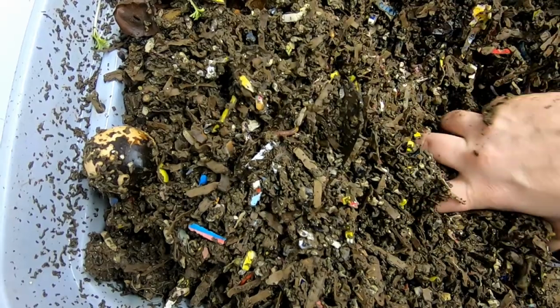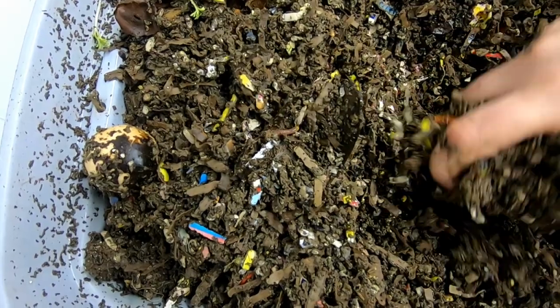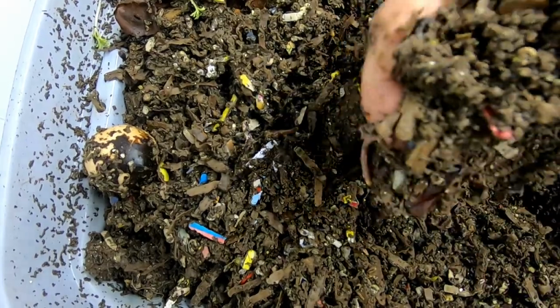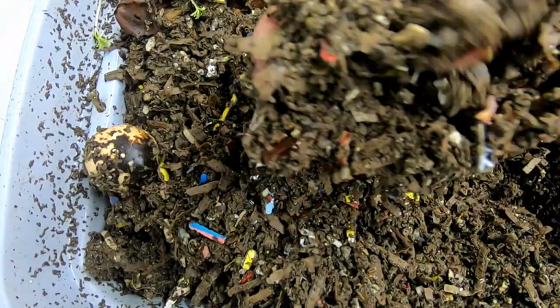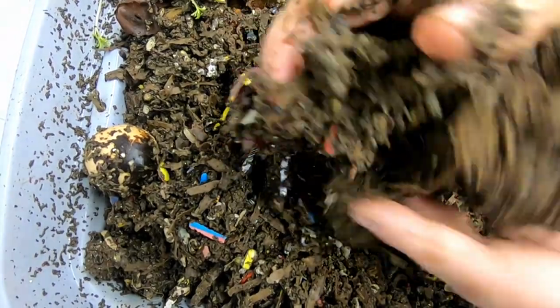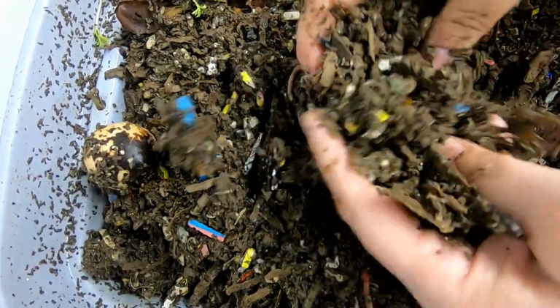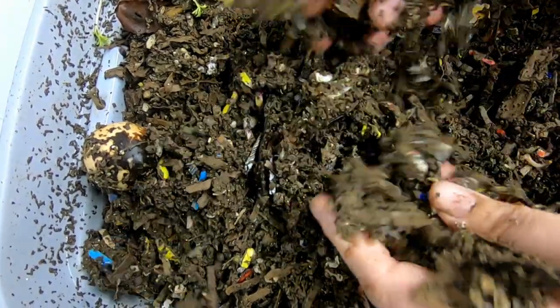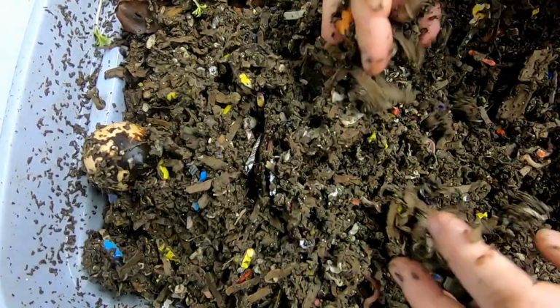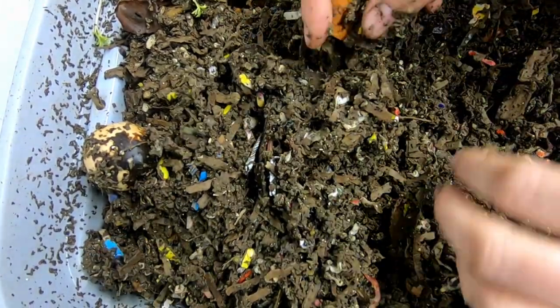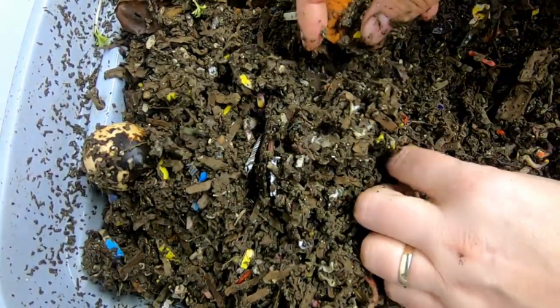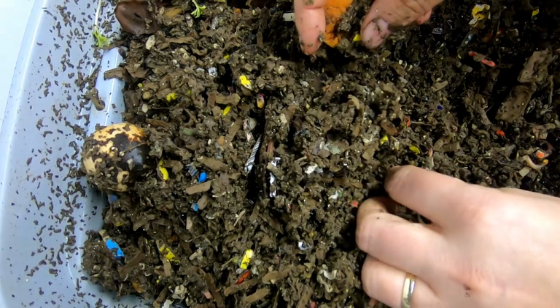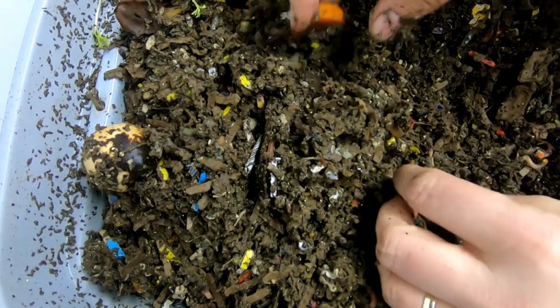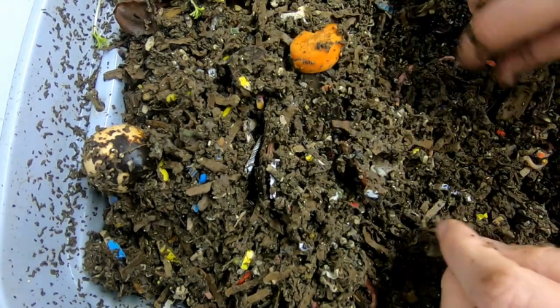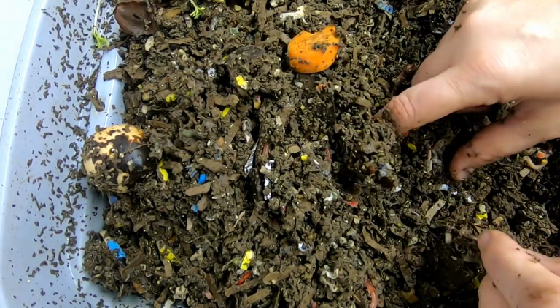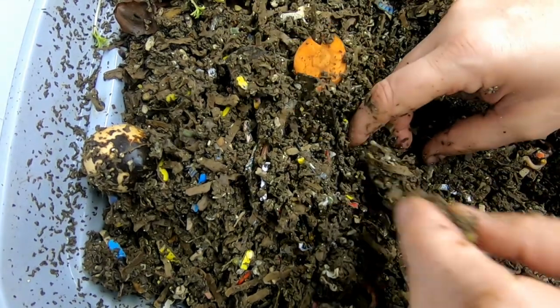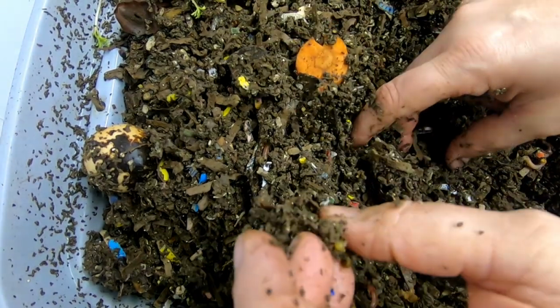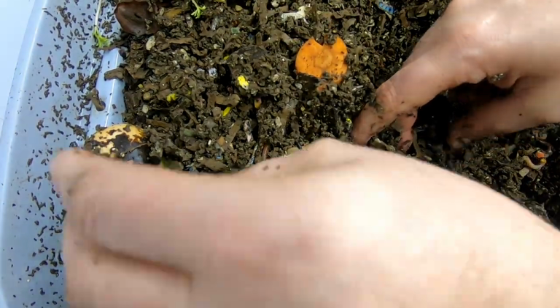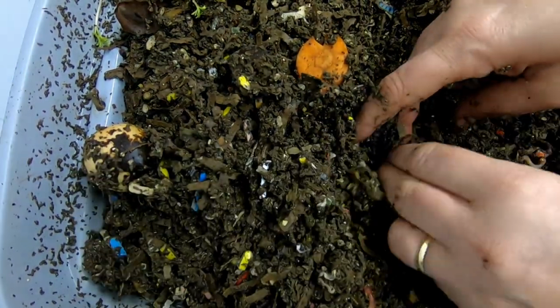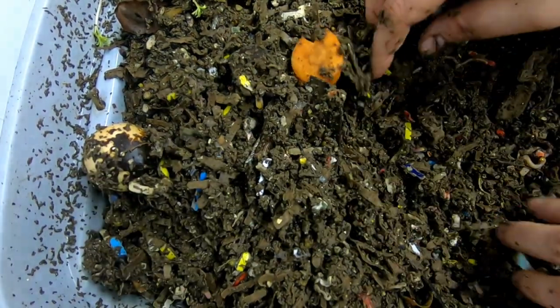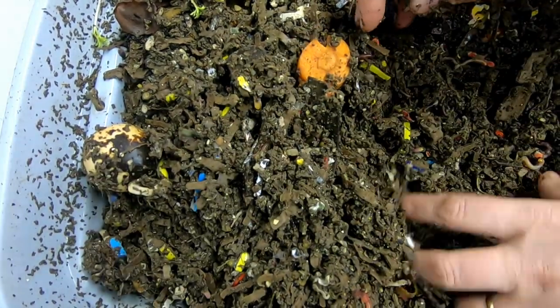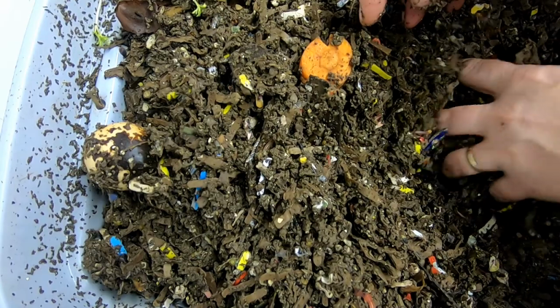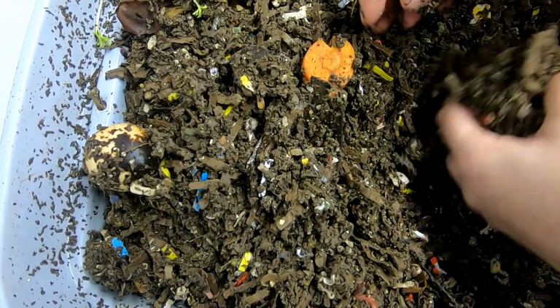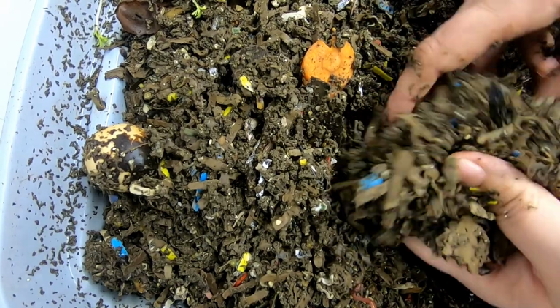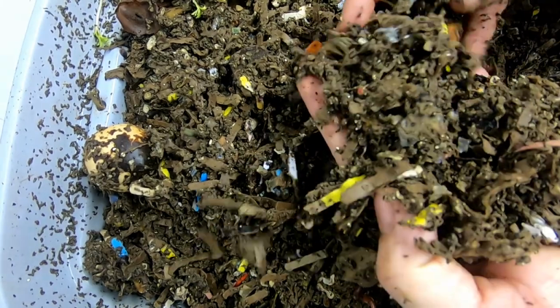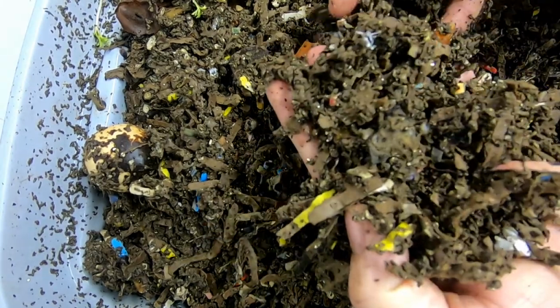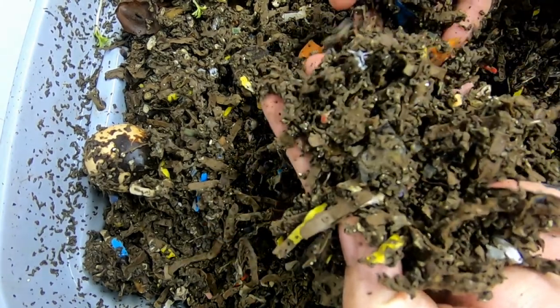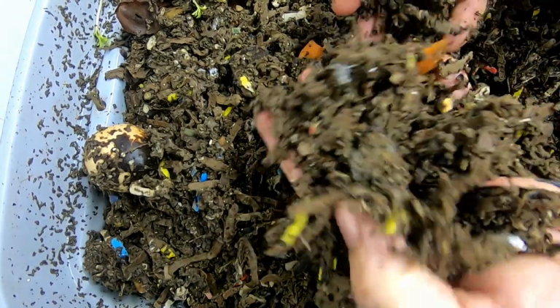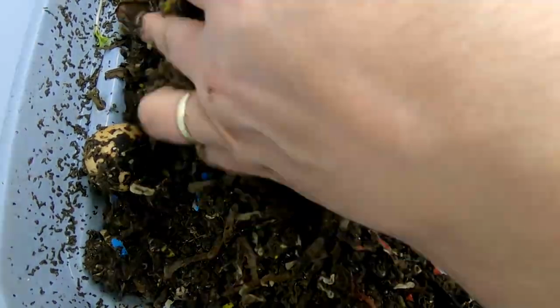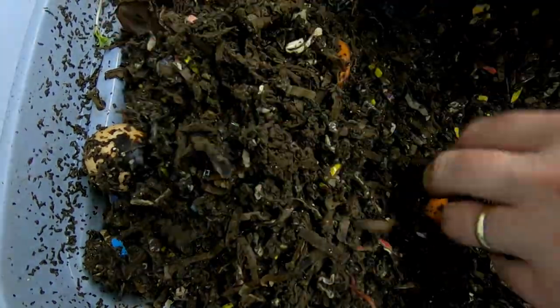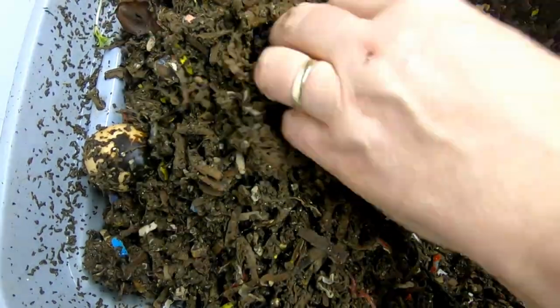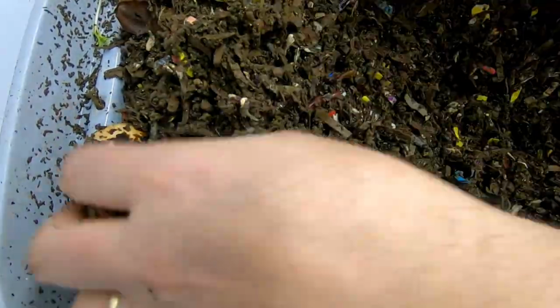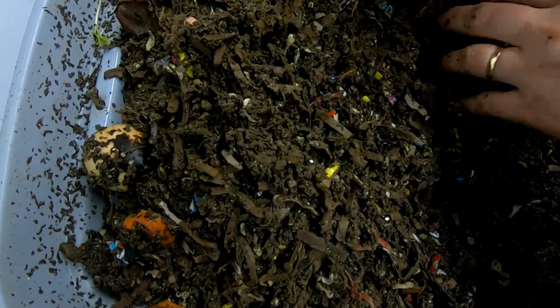I'm just going to dig around and see if there's any of the other food. I'm not kidding you guys — cocoon, again. Nuts. I mean, it's good, but wow. I don't normally see that many.